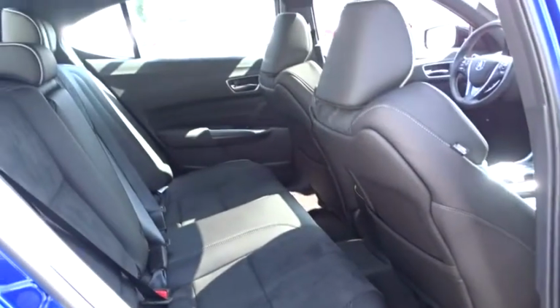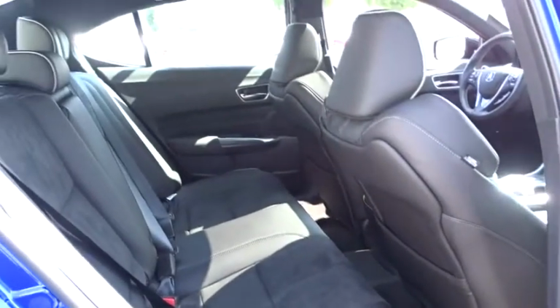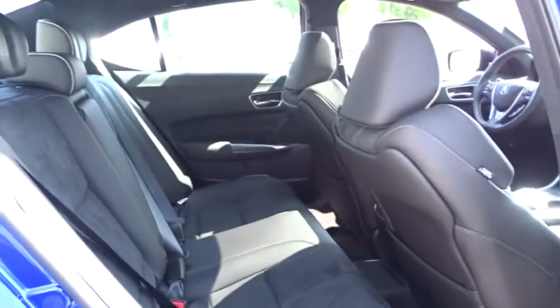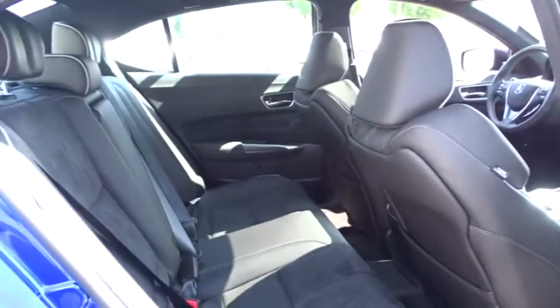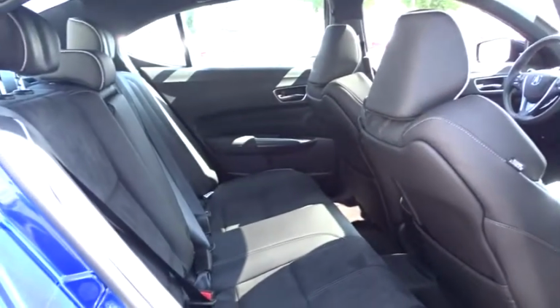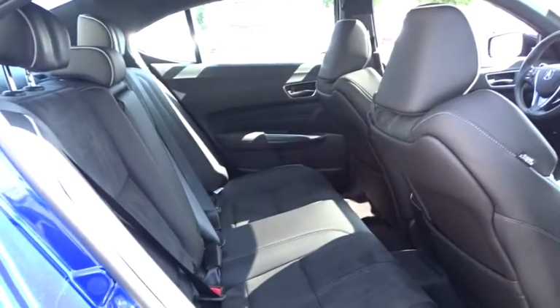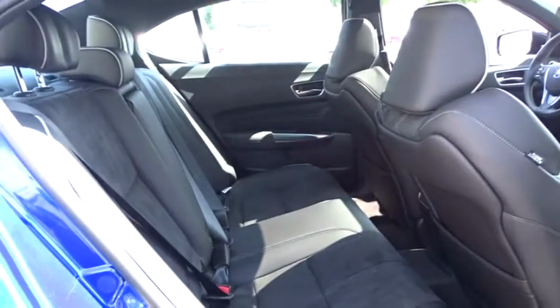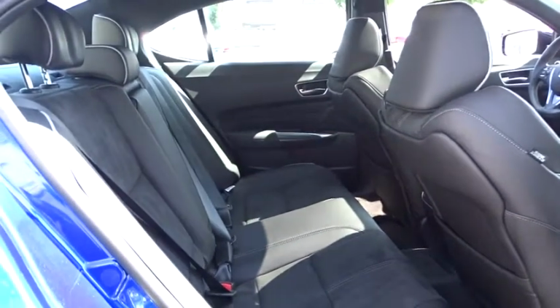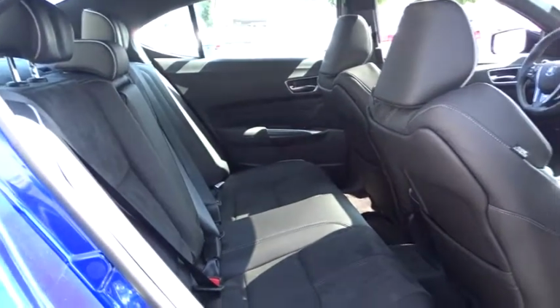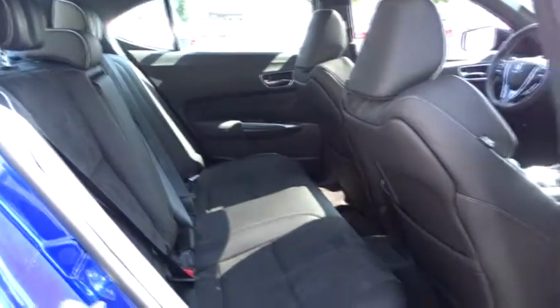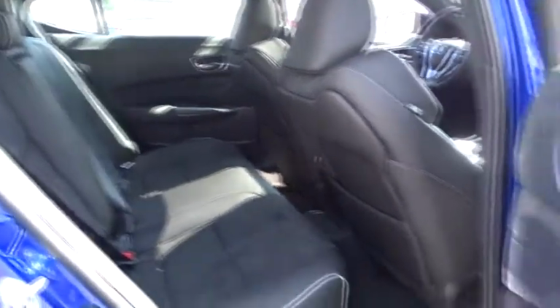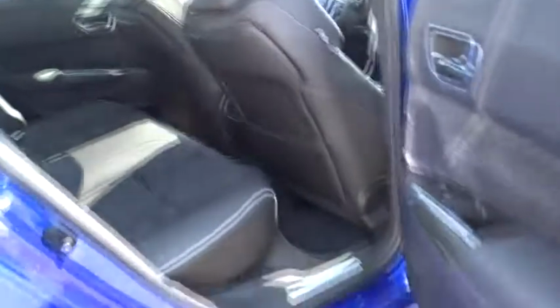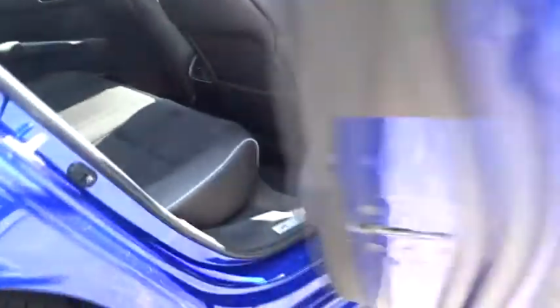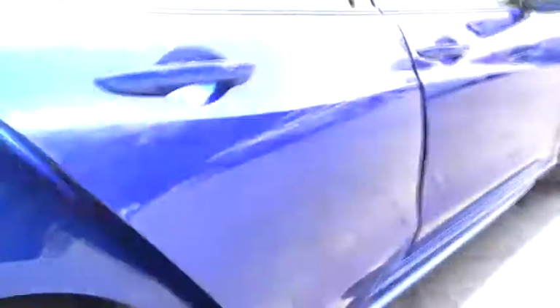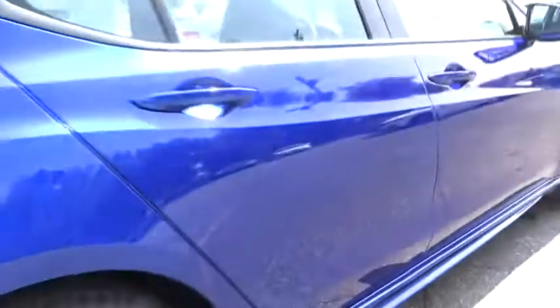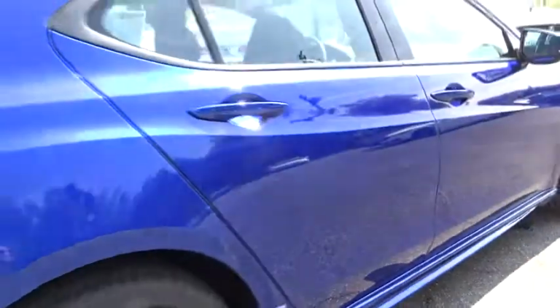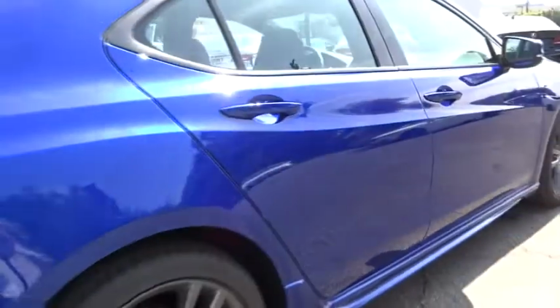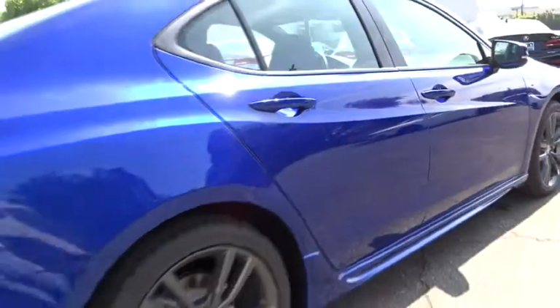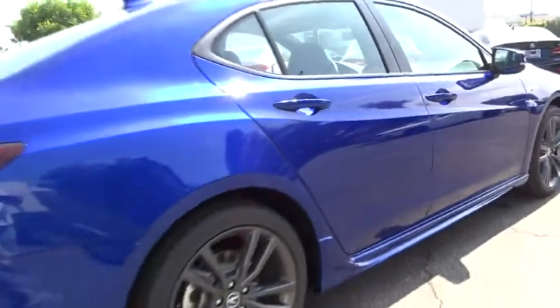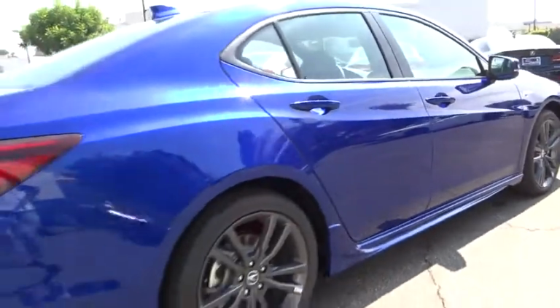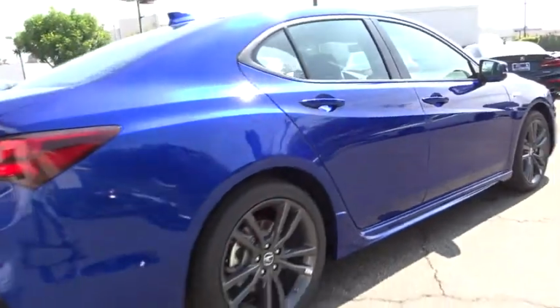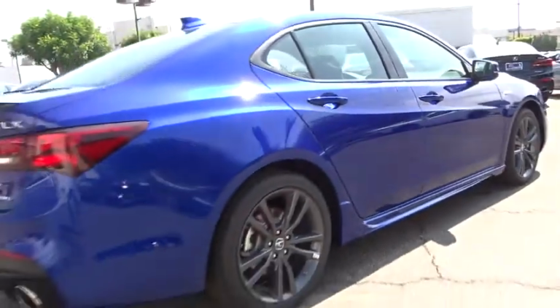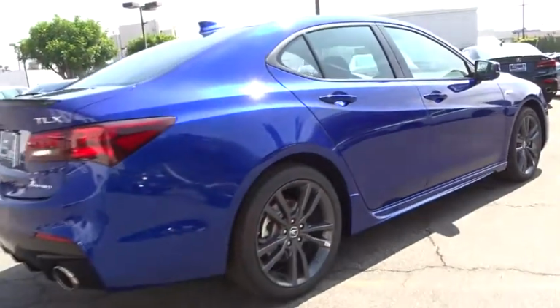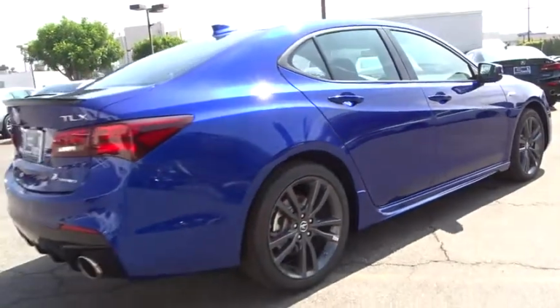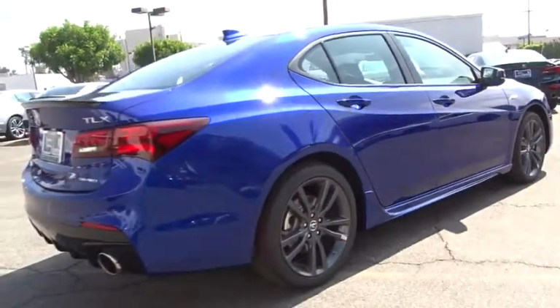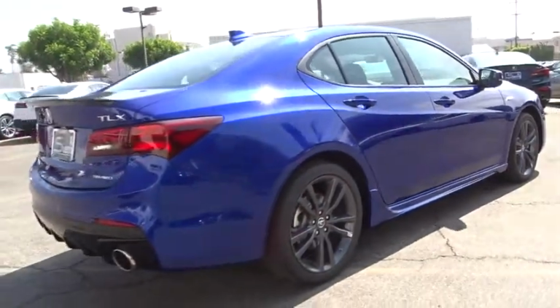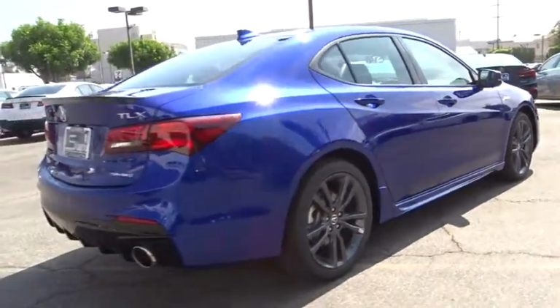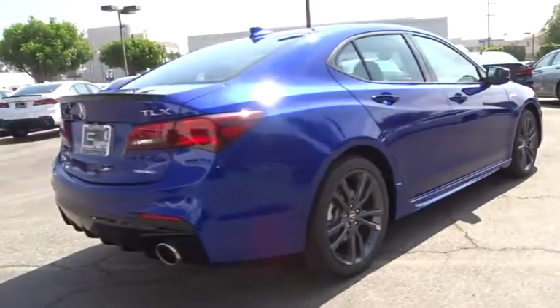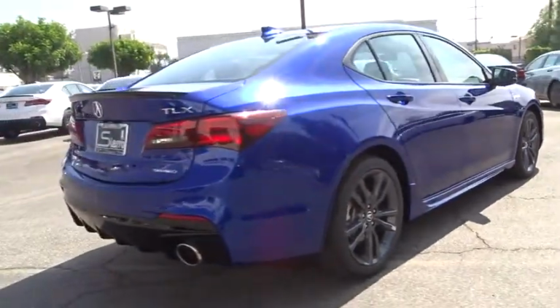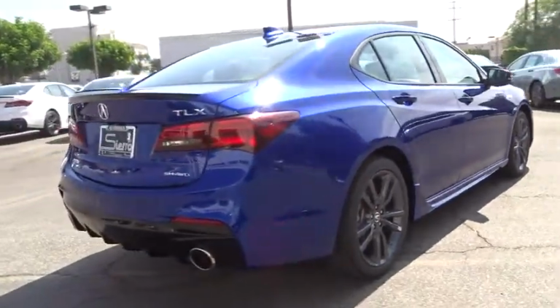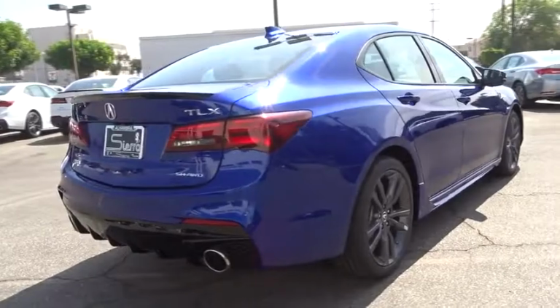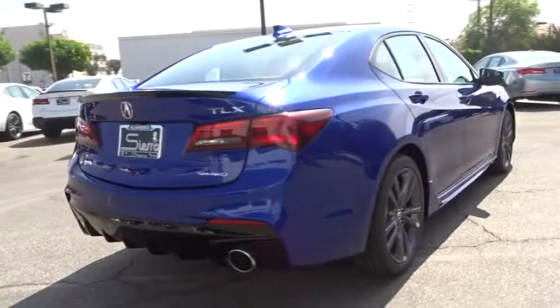Leather wrapped steering wheel, Bluetooth, power steering, adjustable steering wheel, auto dimming rear view mirror, cruise control, keyless start, aluminum wheels.